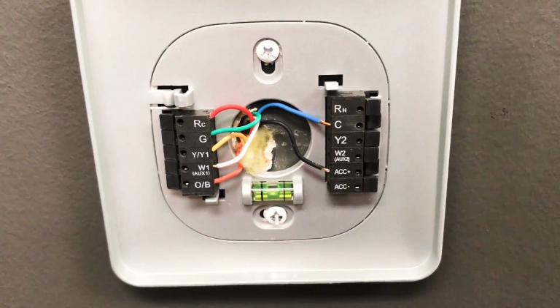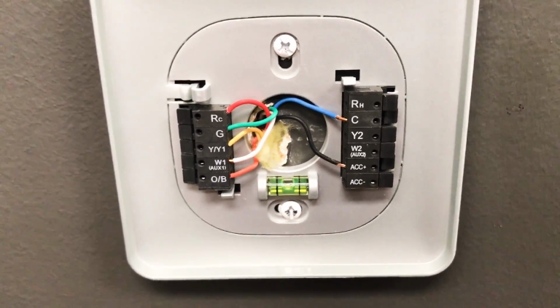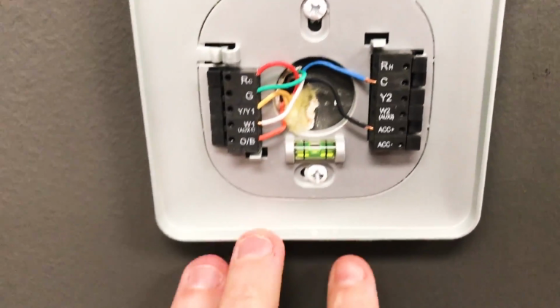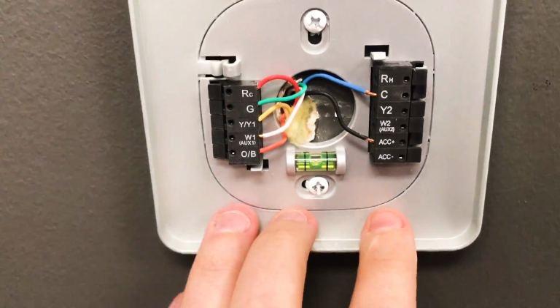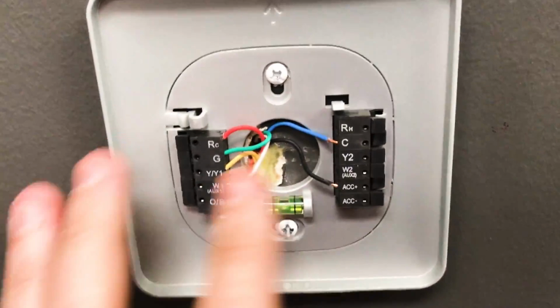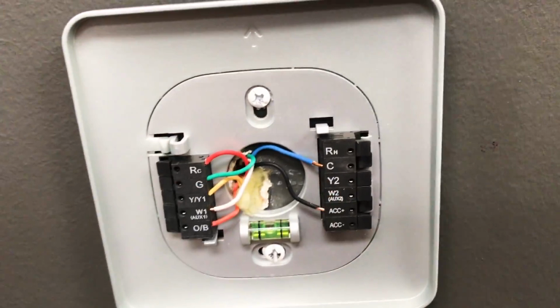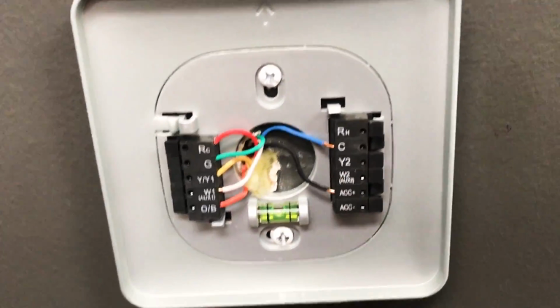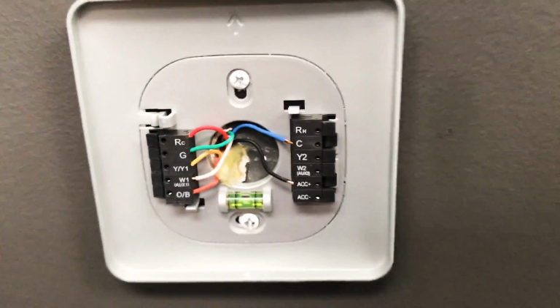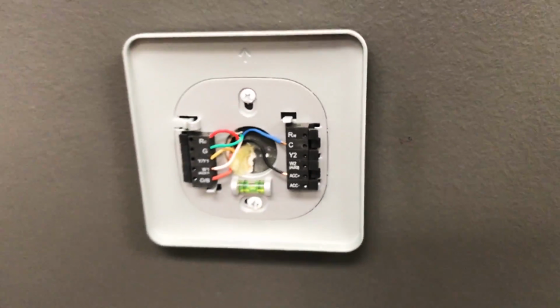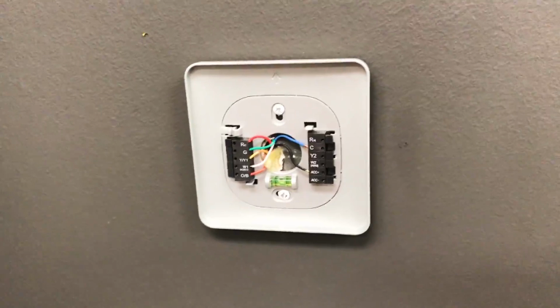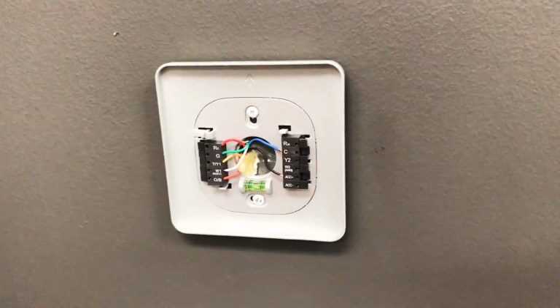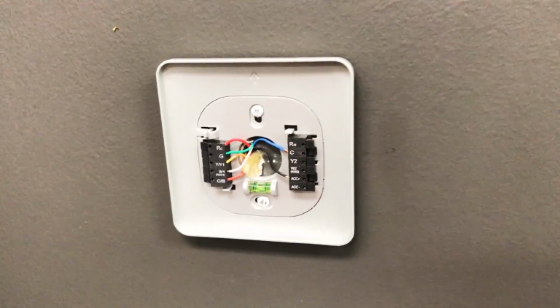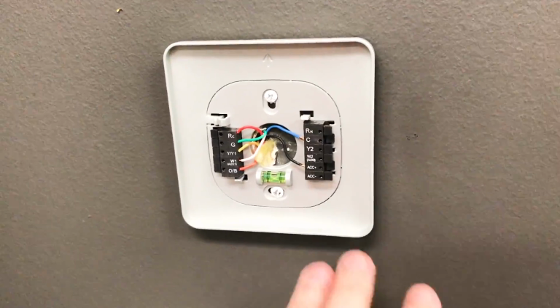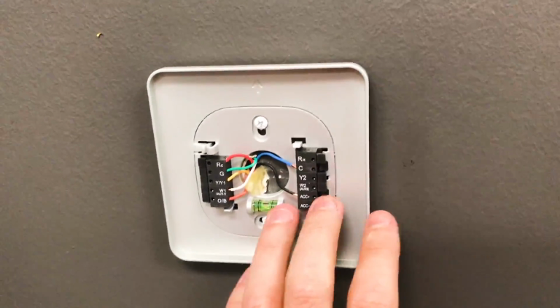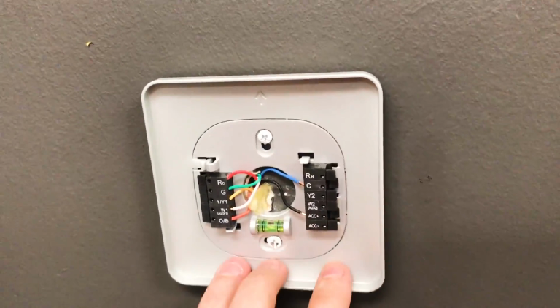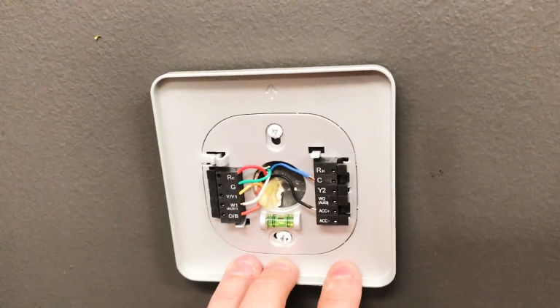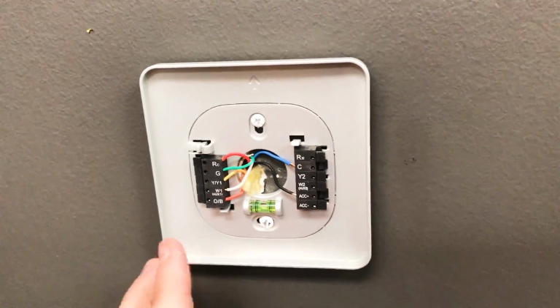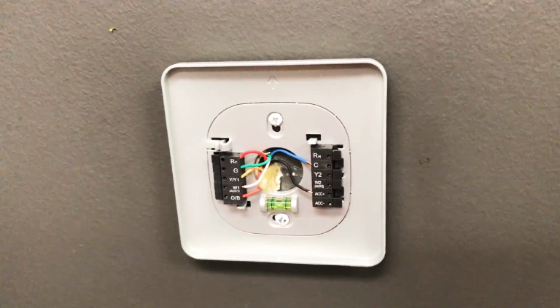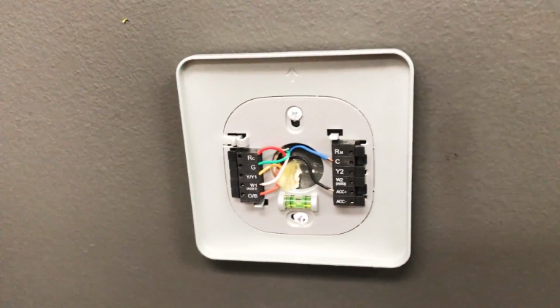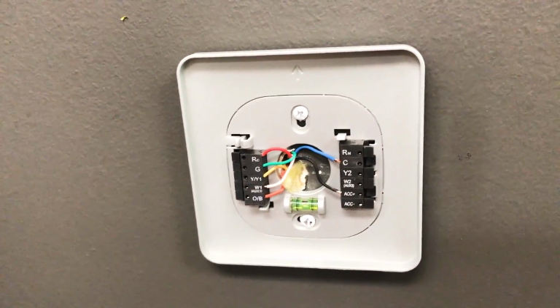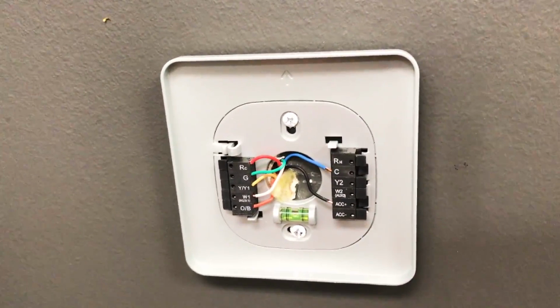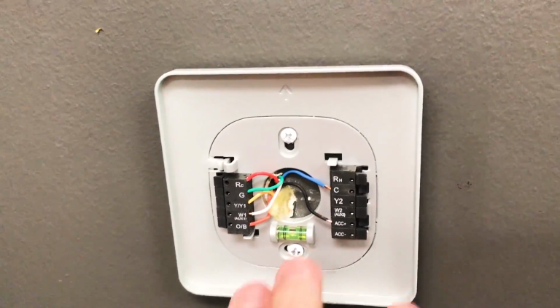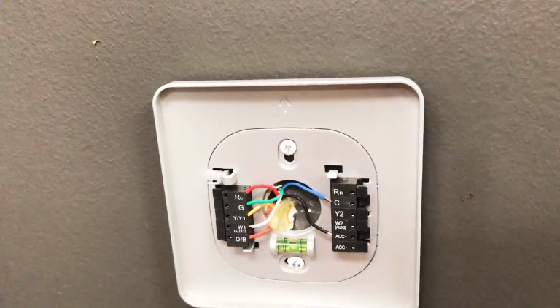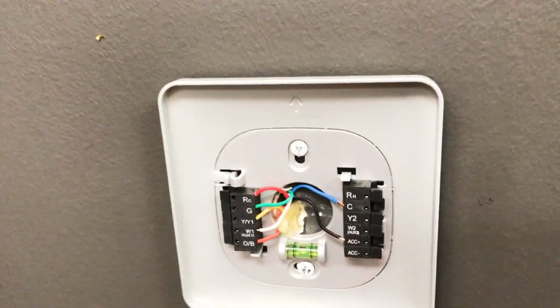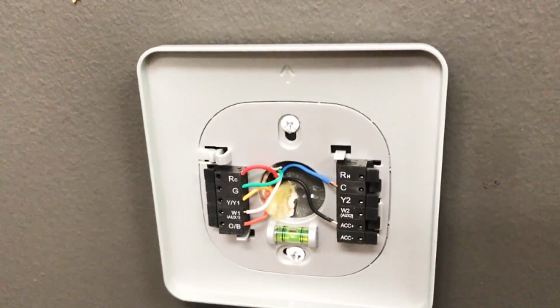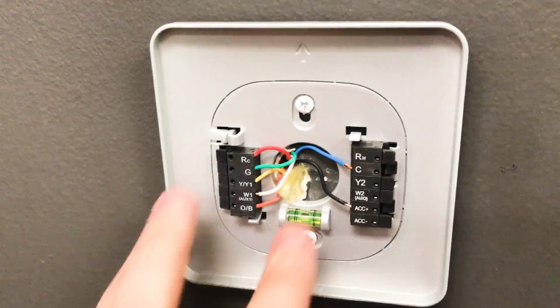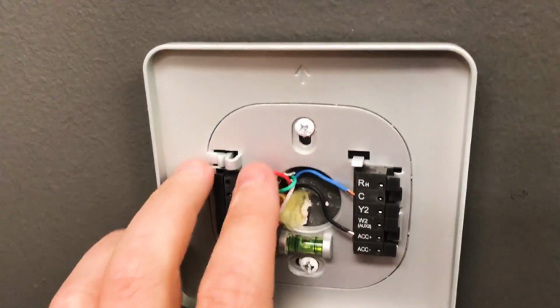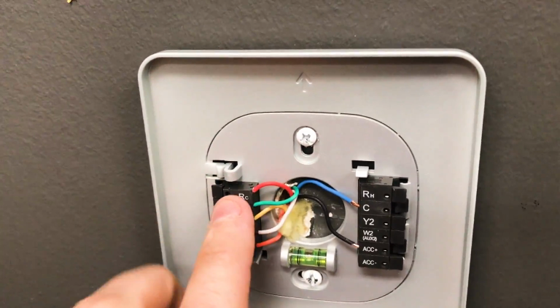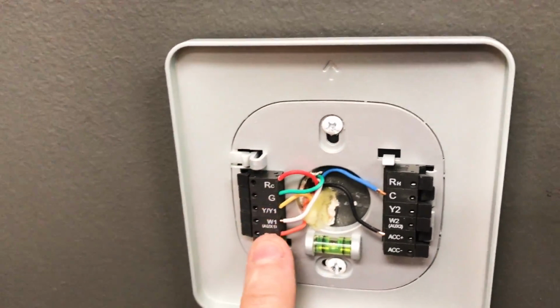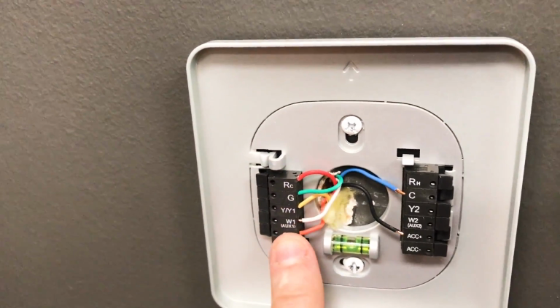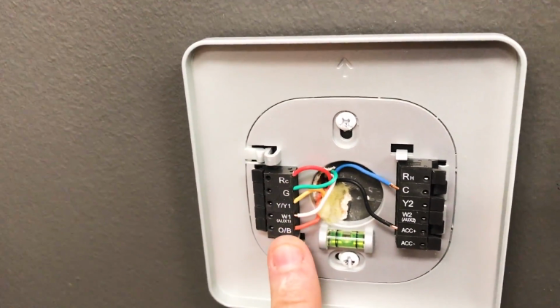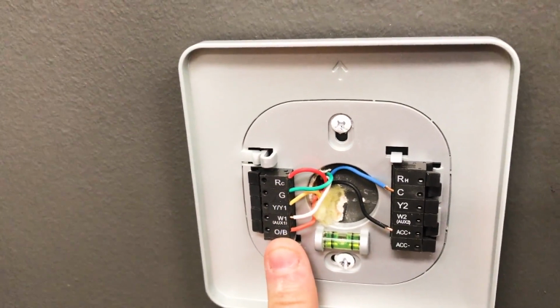So what a technician would do is they would say, your thermostat's failed. I've got one on the truck here that I can replace it with and it'll work just fine. The customer accepts it, and so they go to wire it up and of course they know what all these wires do.